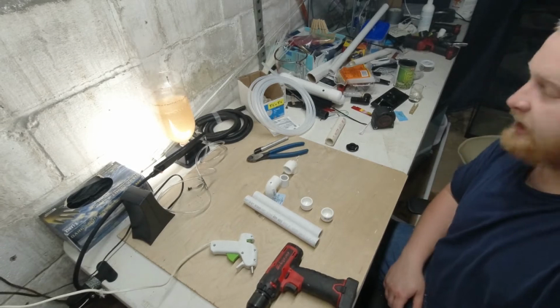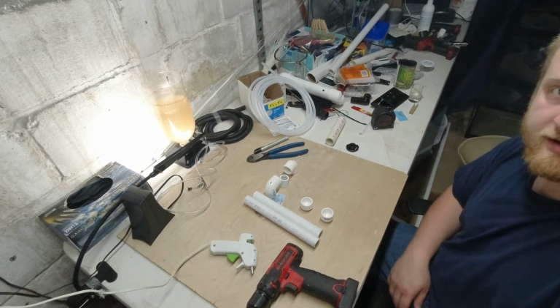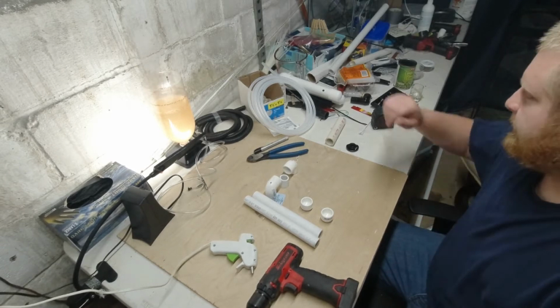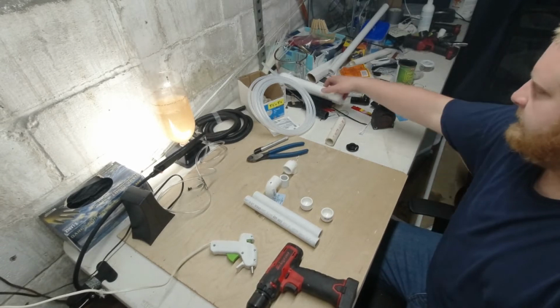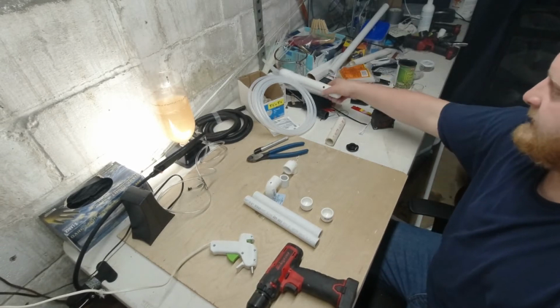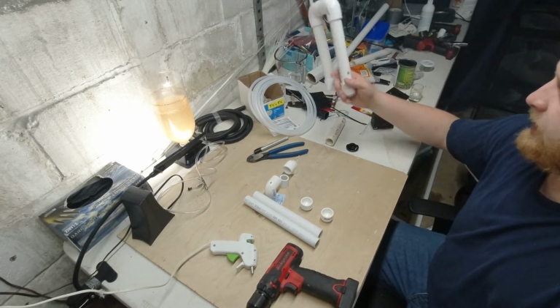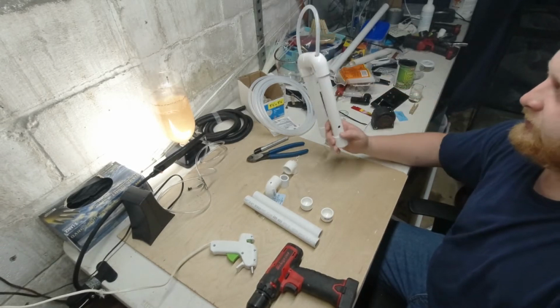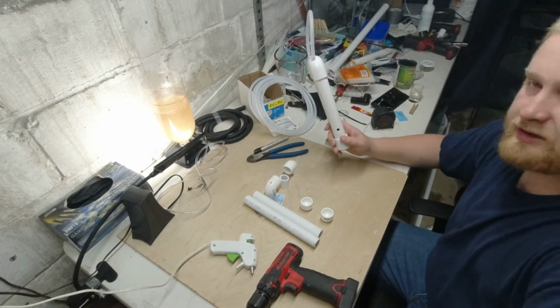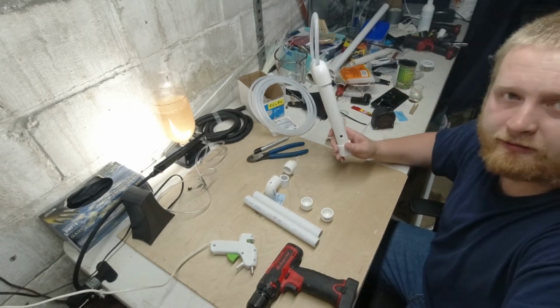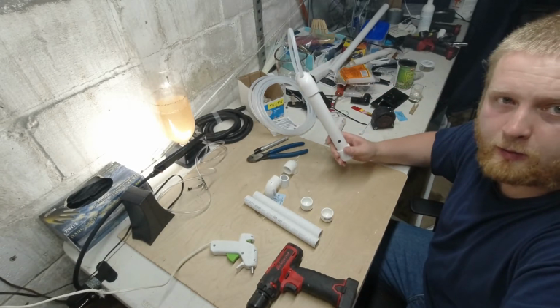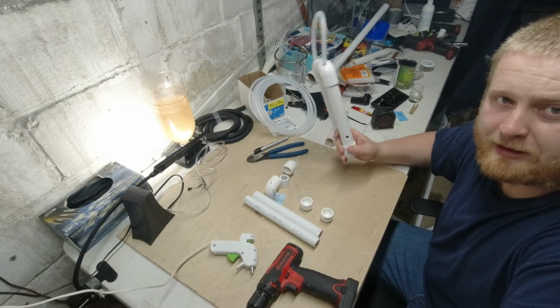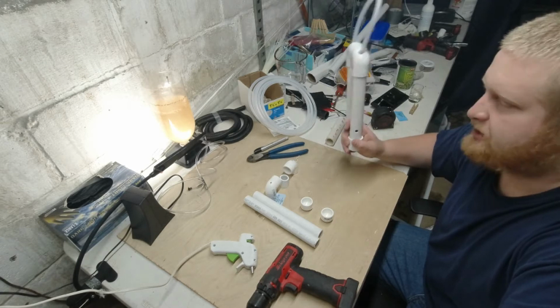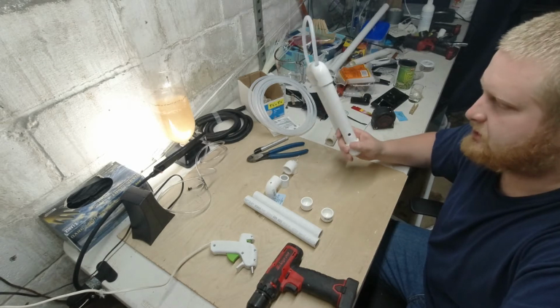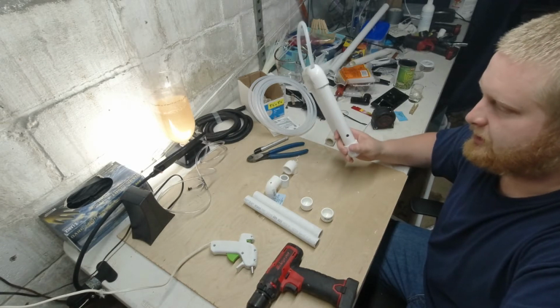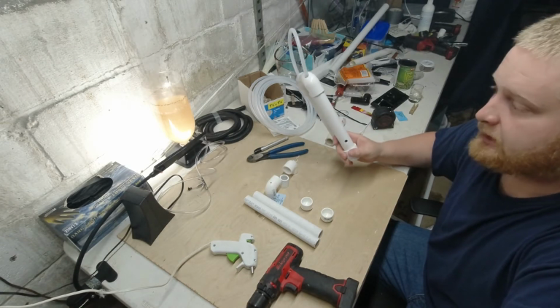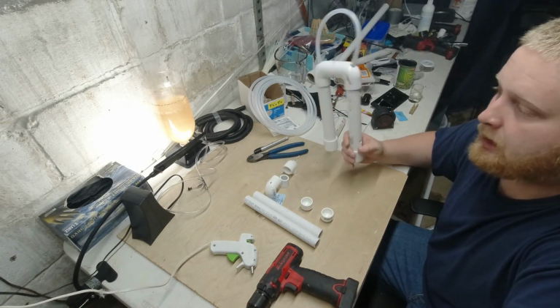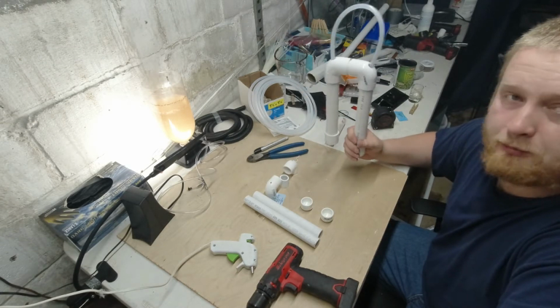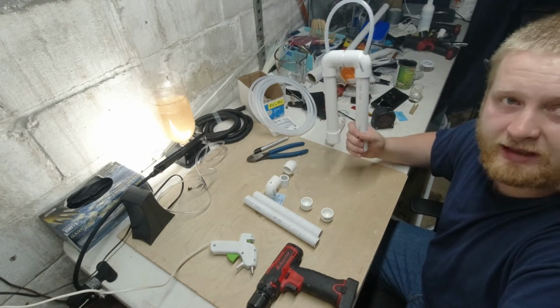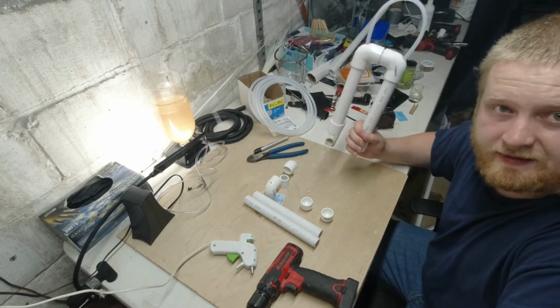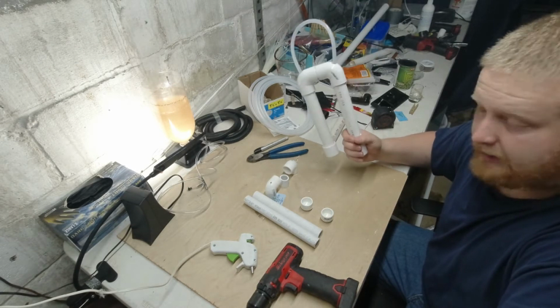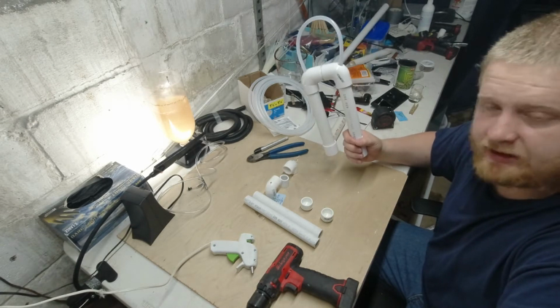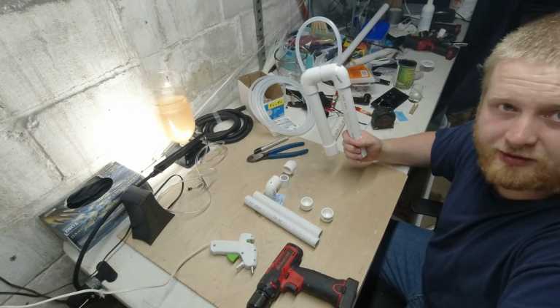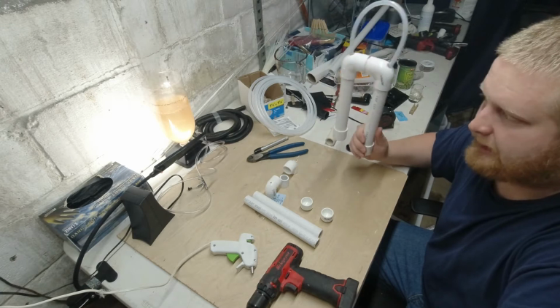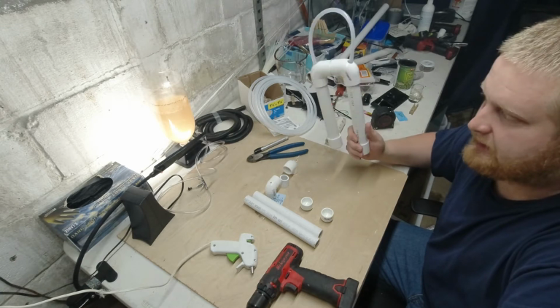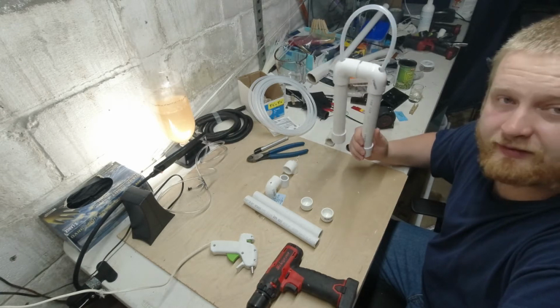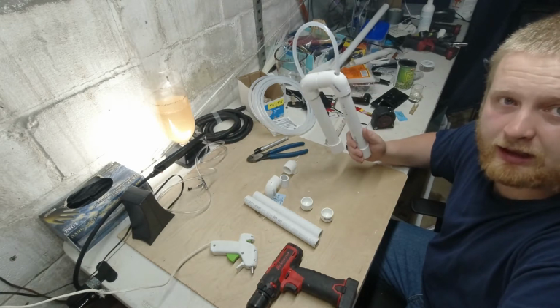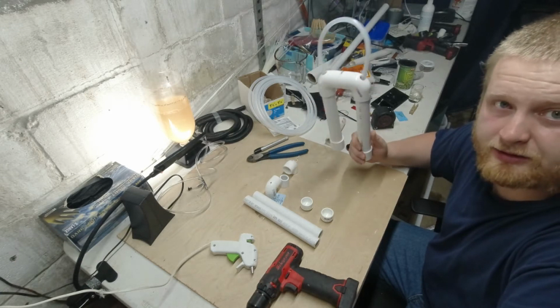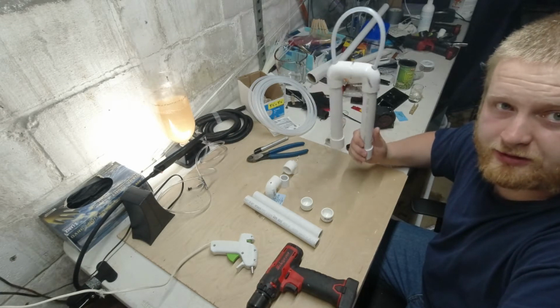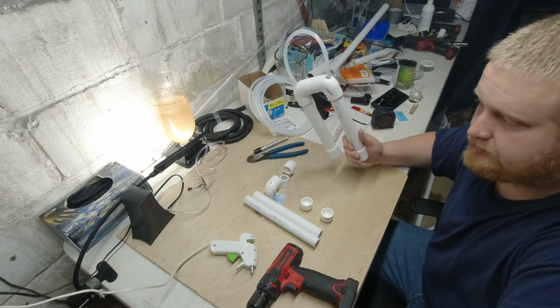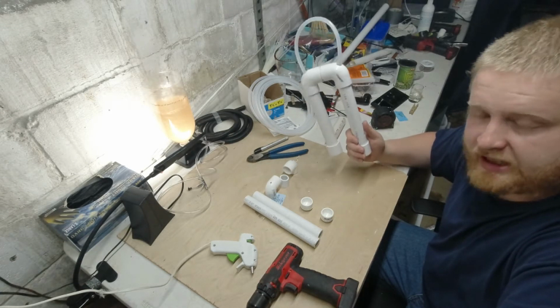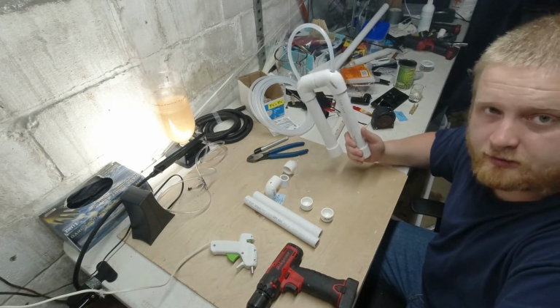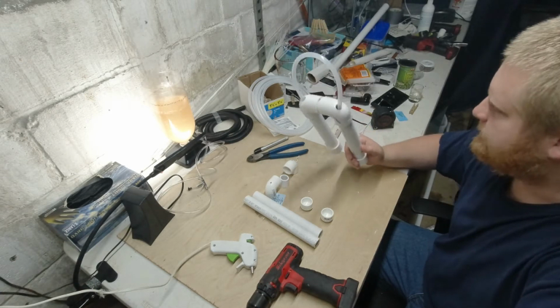Today we're going to be making a DIY overflow system for your aquarium that requires absolutely no drilling. Most of my tanks have this in my fish room and it is very reliable as long as you take certain precautions.